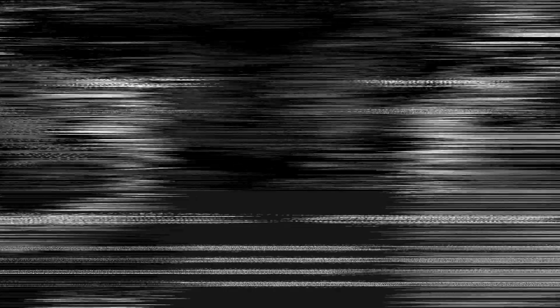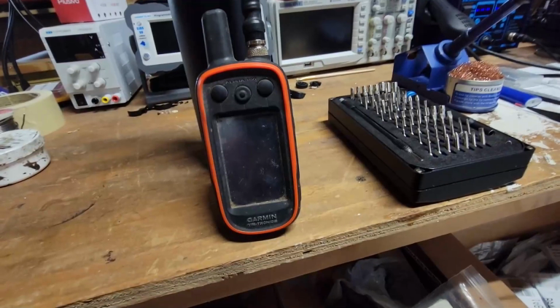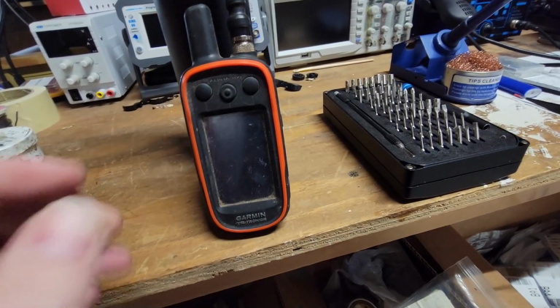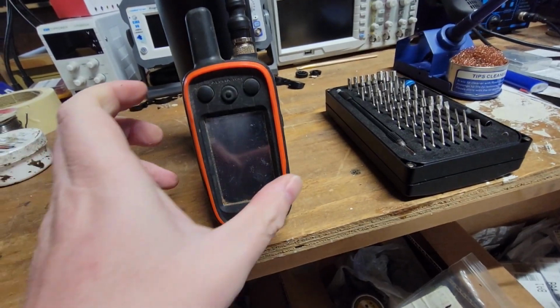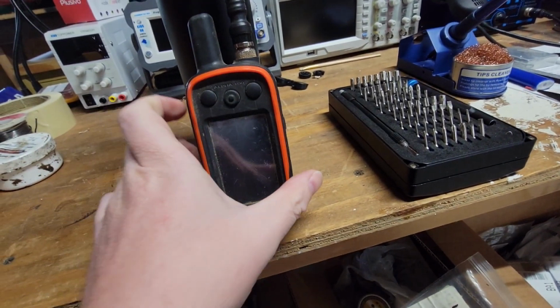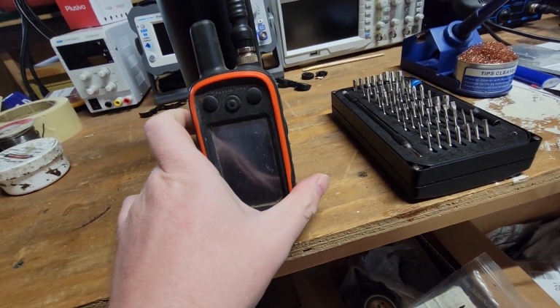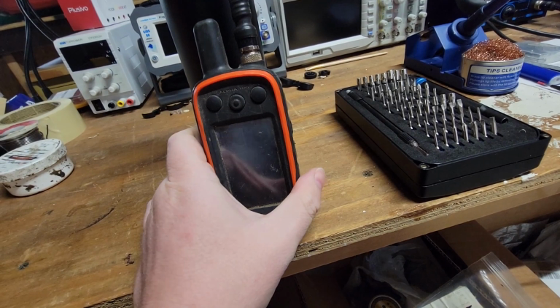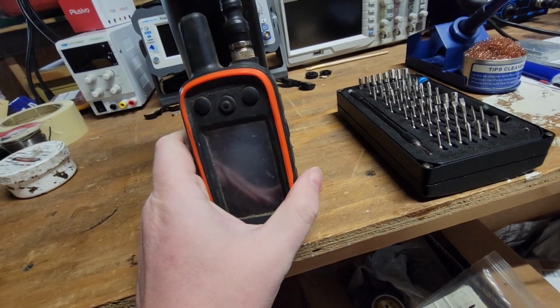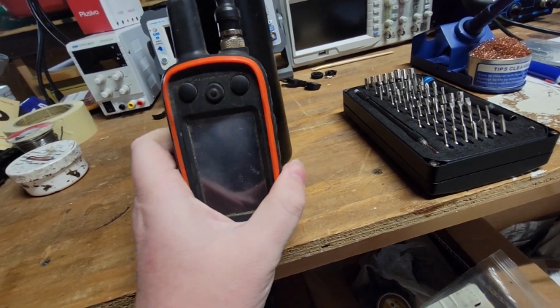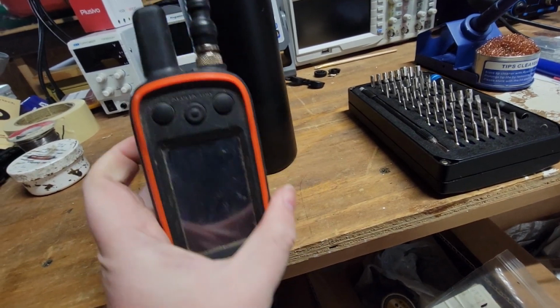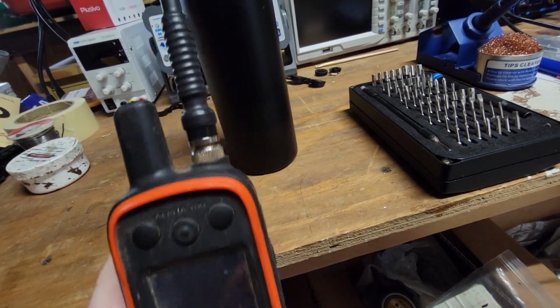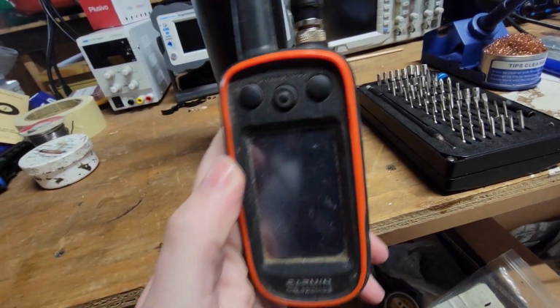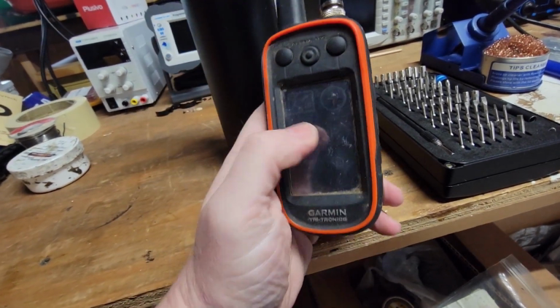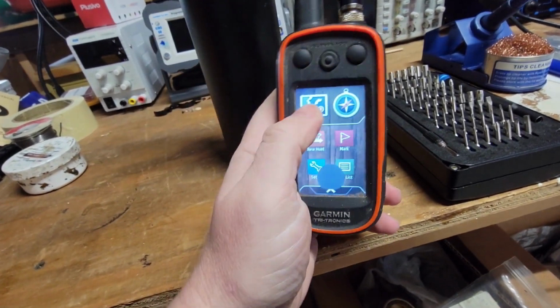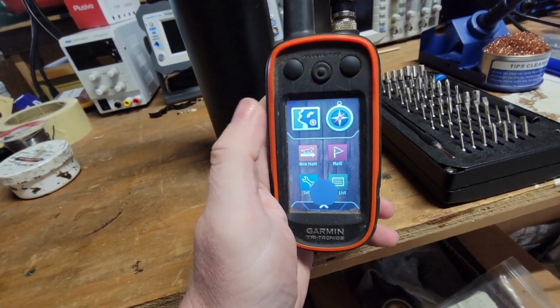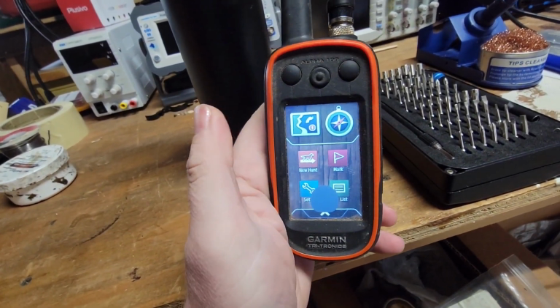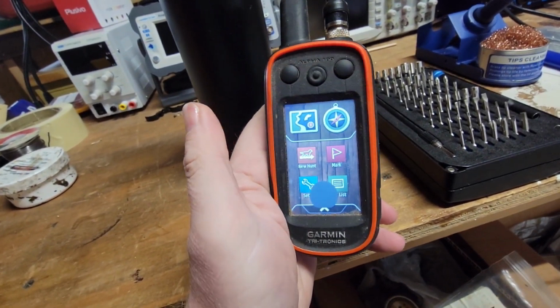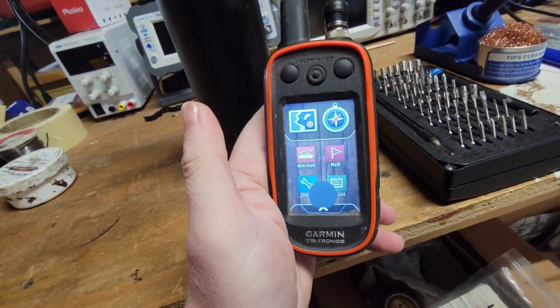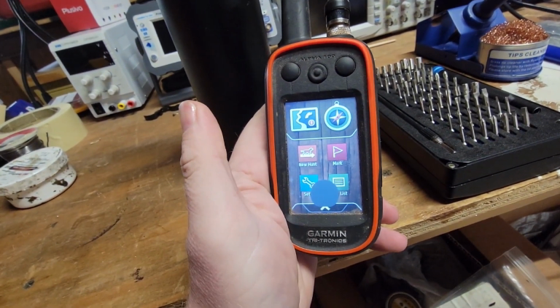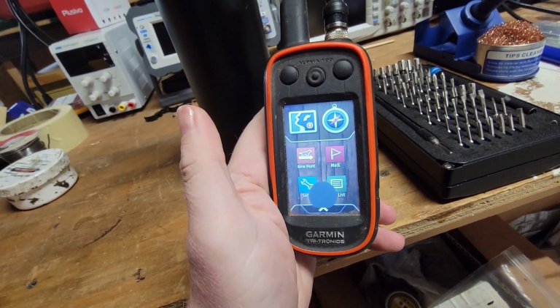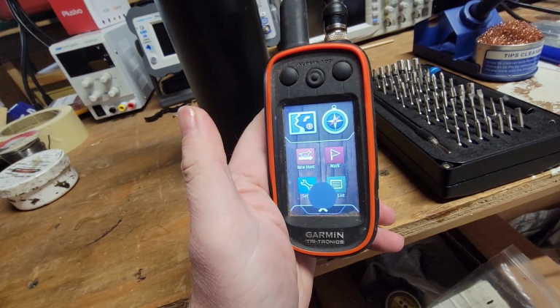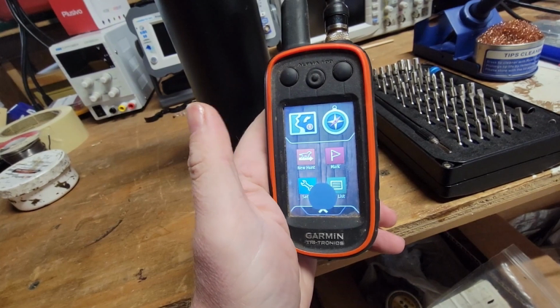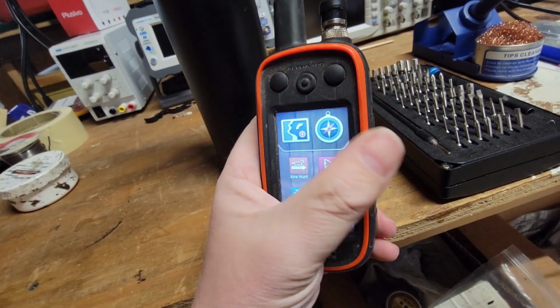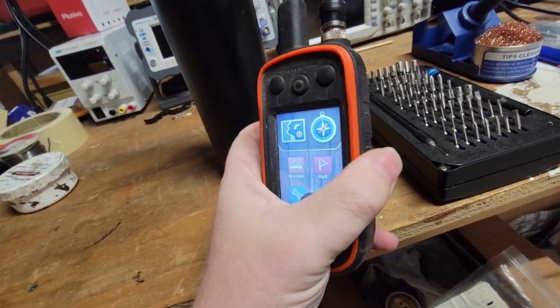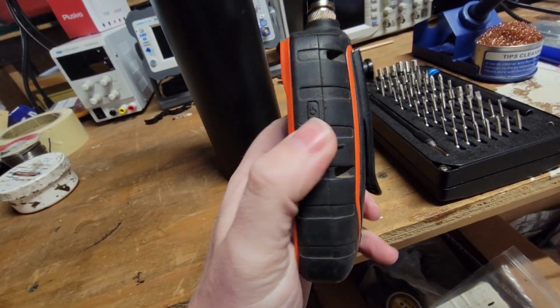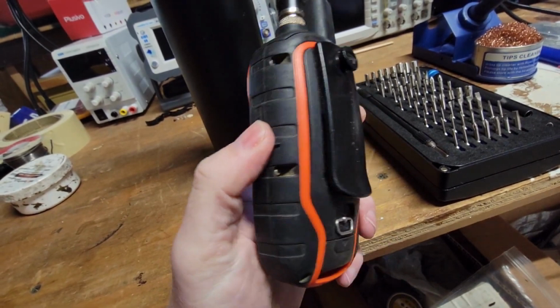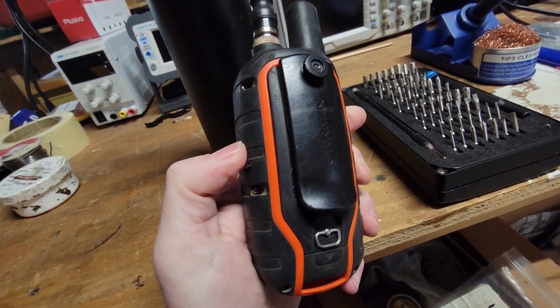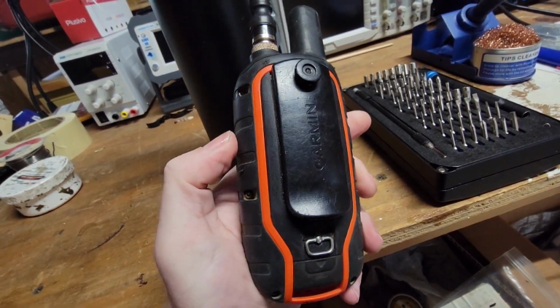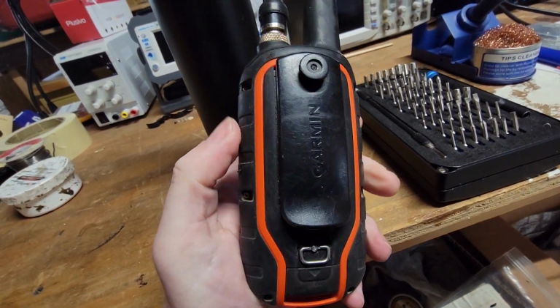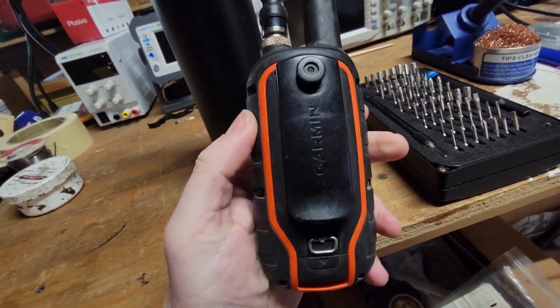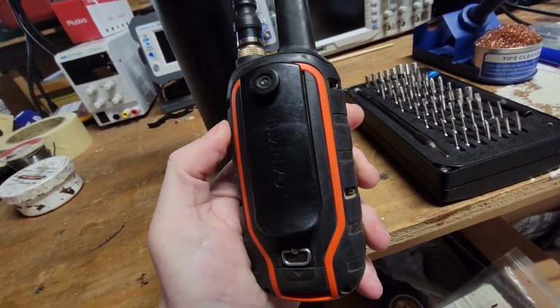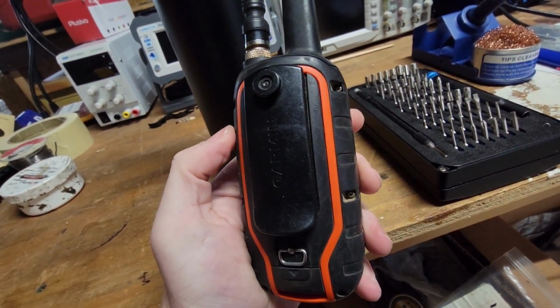Hello everyone, it's Shawn. Welcome back to Having Foam Repairs. What we have here is a Garmin Alpha 100 — it's a dog tracking device typically used by hunters. I believe it provides some training functionality as well.